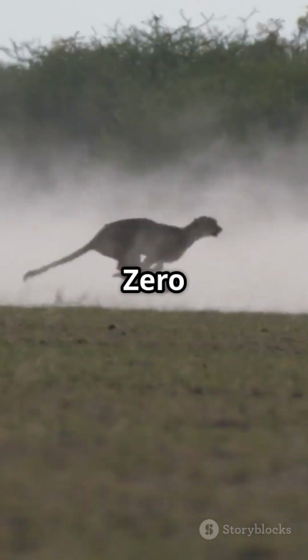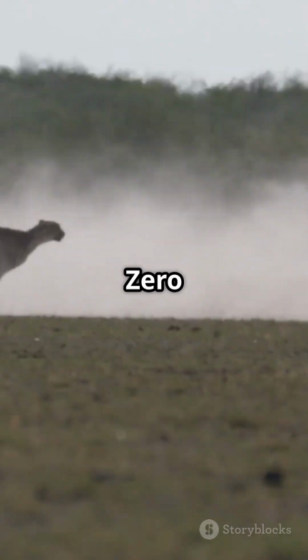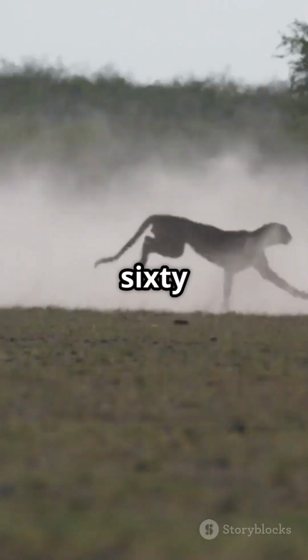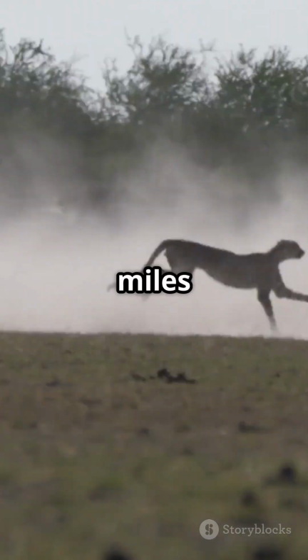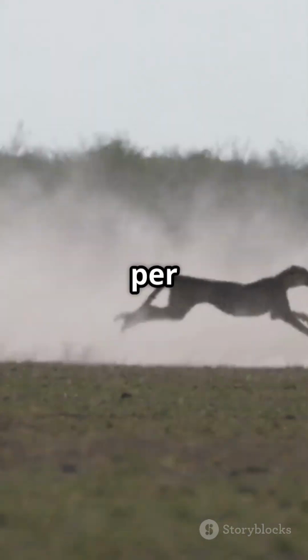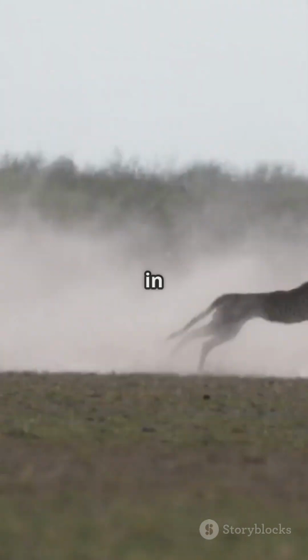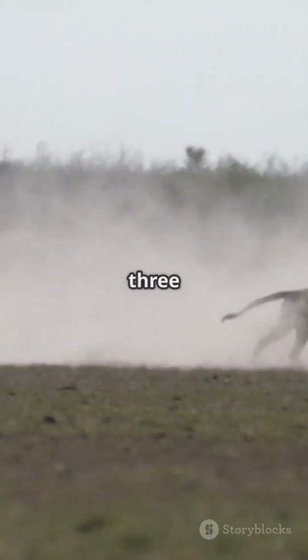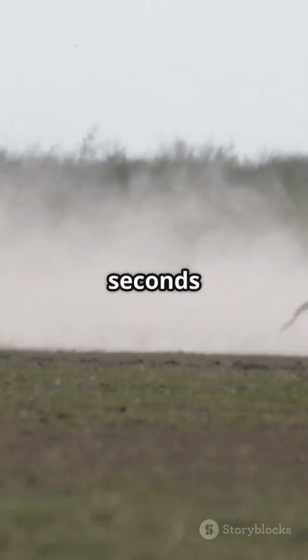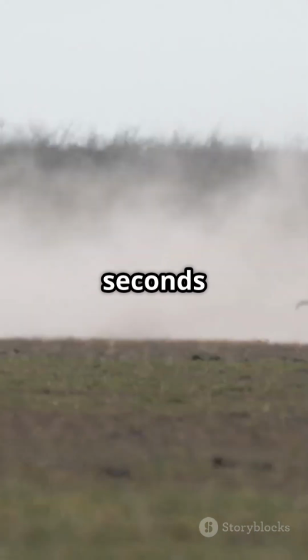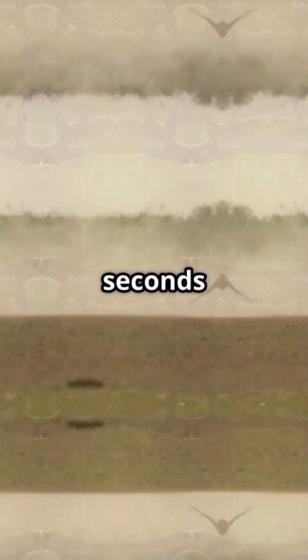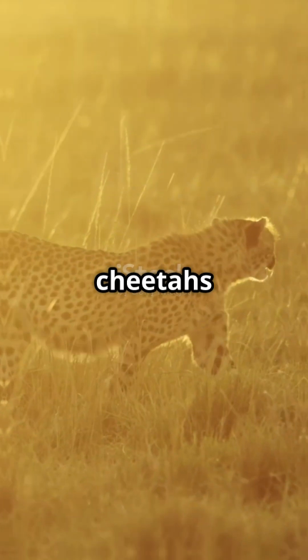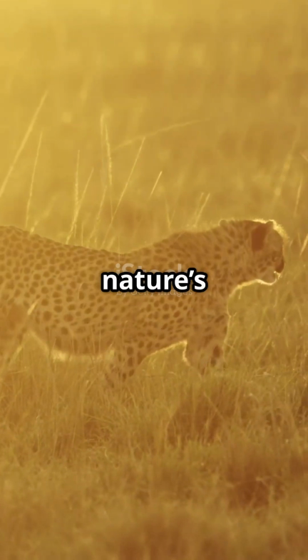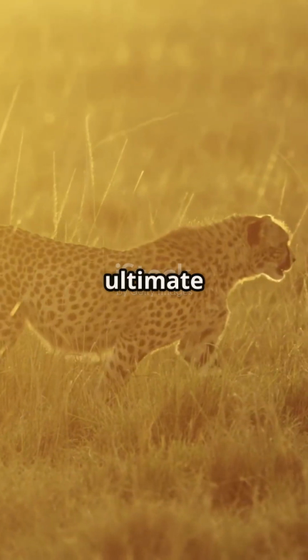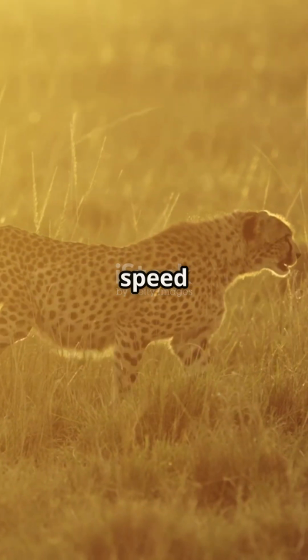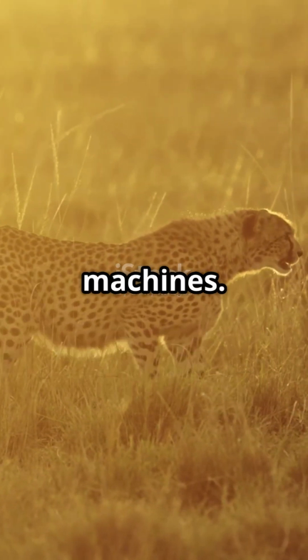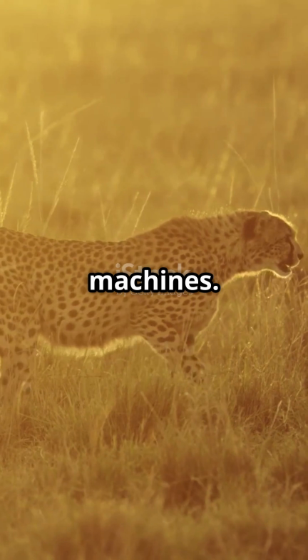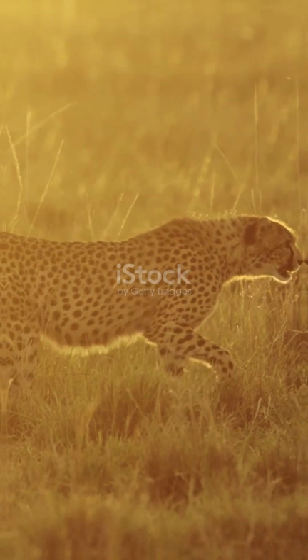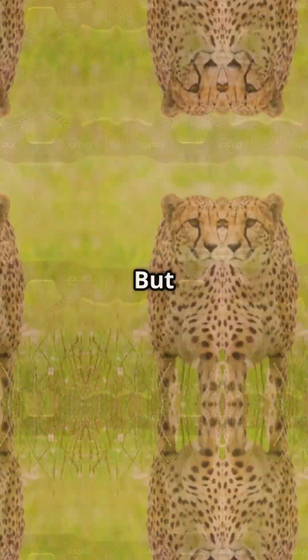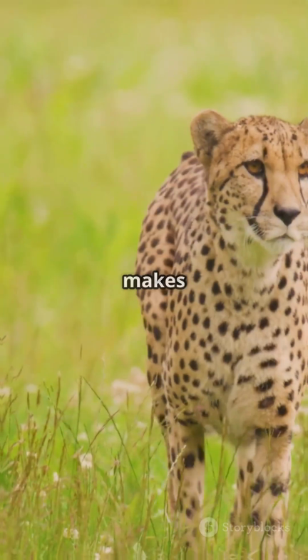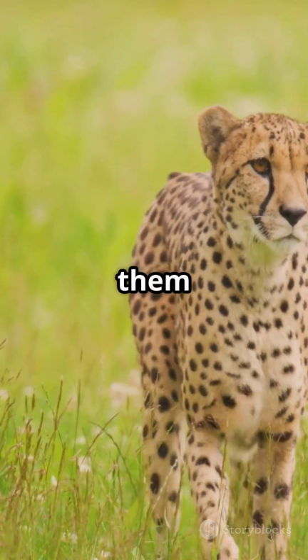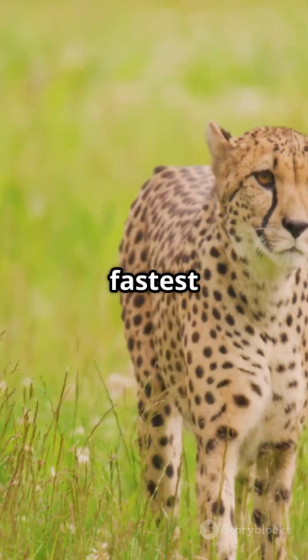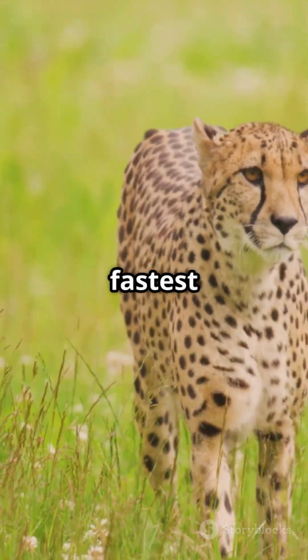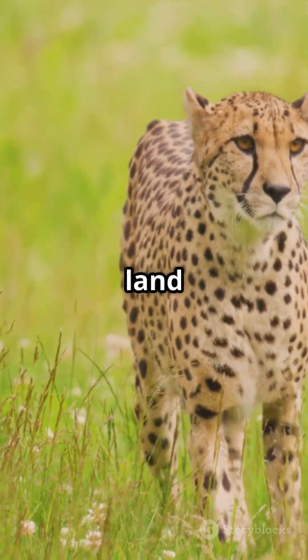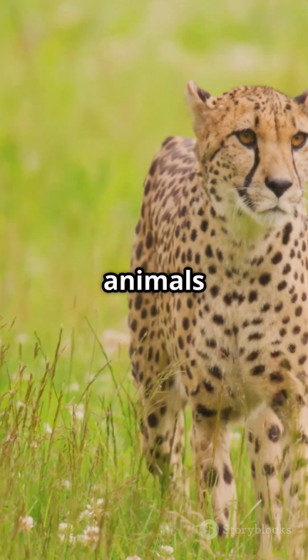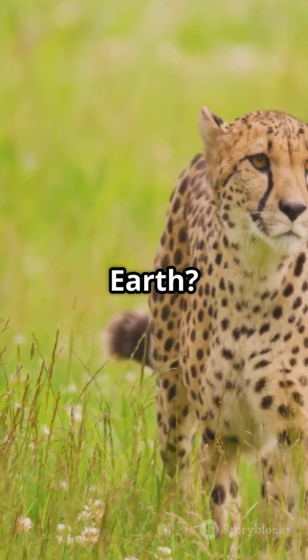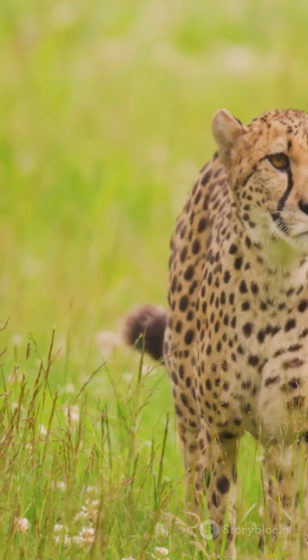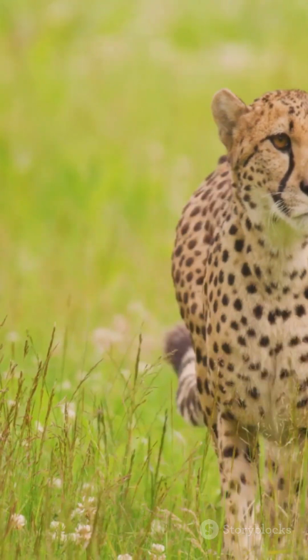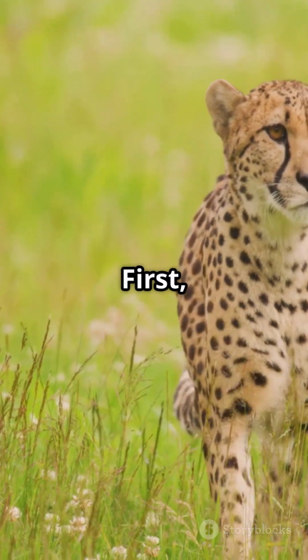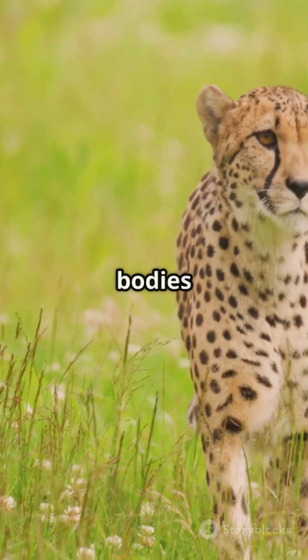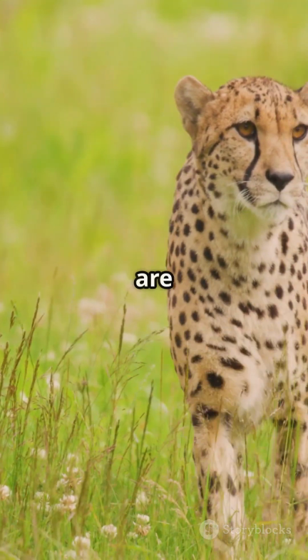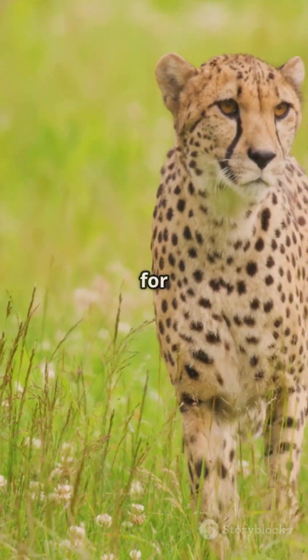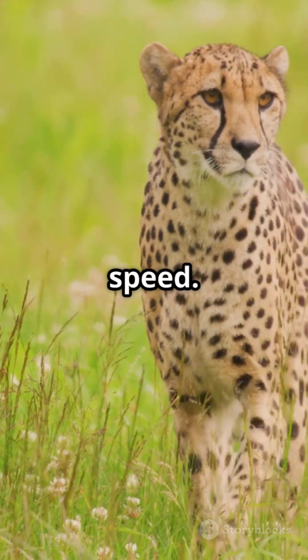0 to 60 miles per hour in just 3 seconds, cheetahs are nature's ultimate speed machines. But what makes them the fastest land animals on earth? First, their bodies are built for speed.